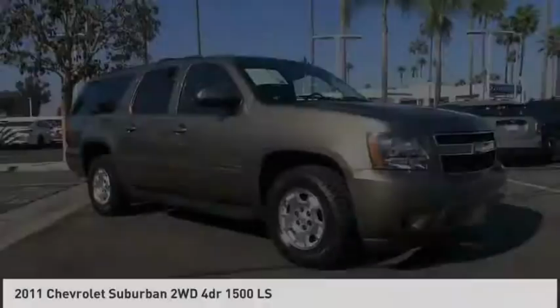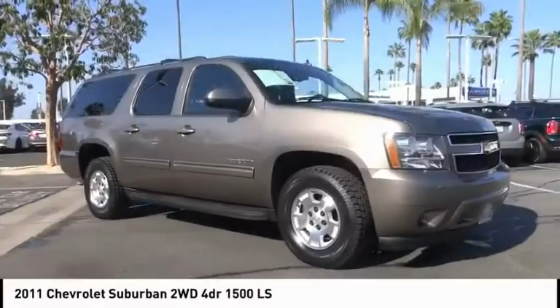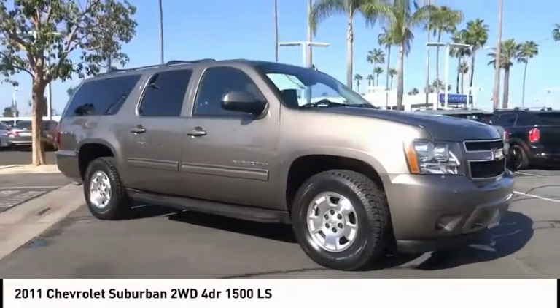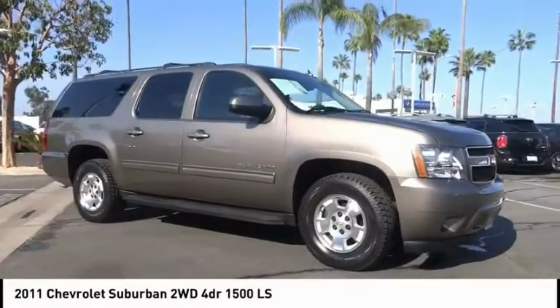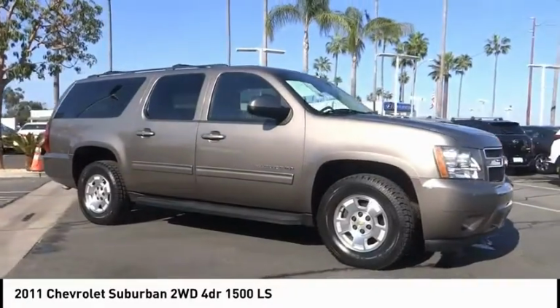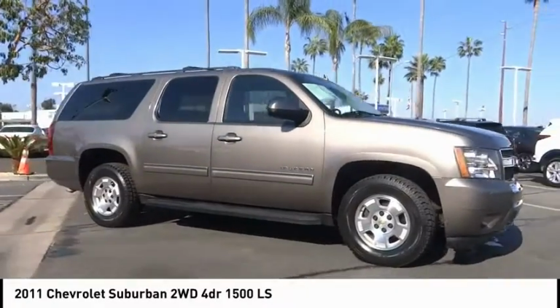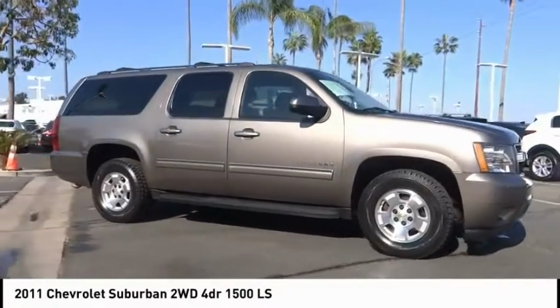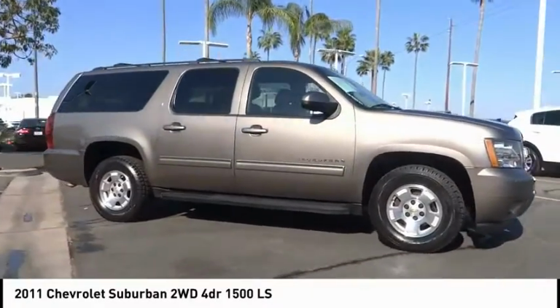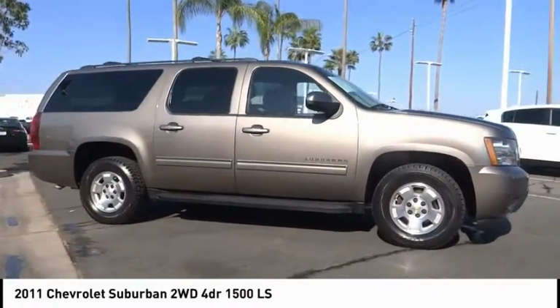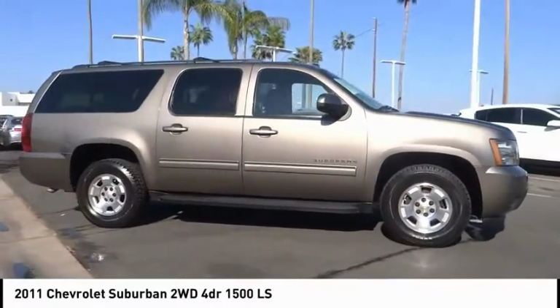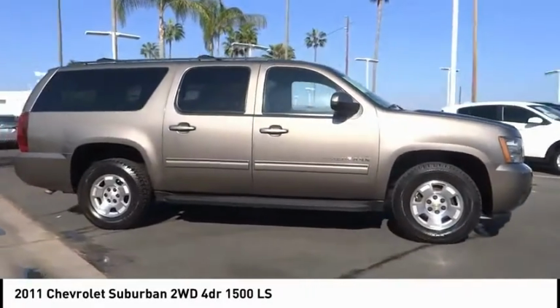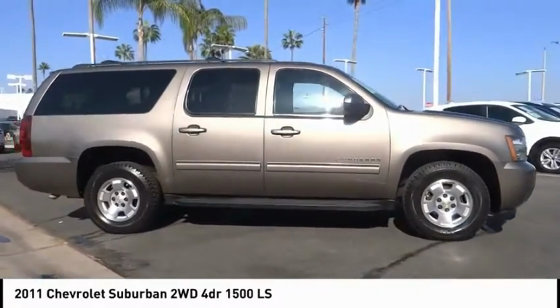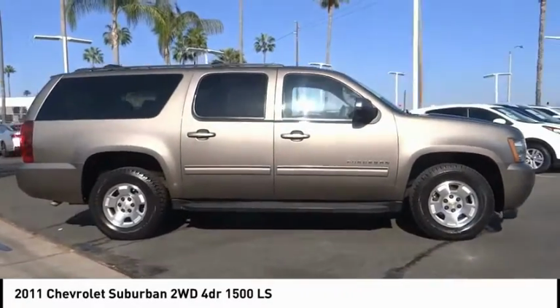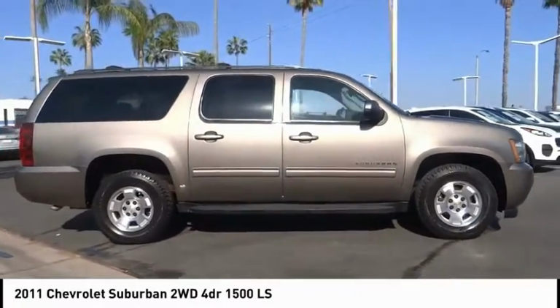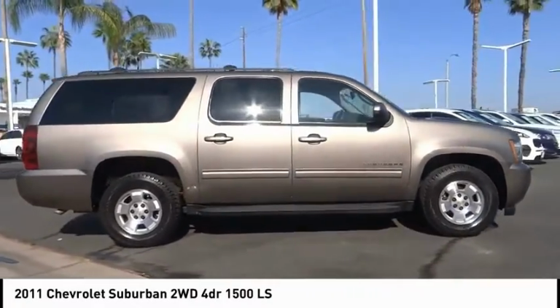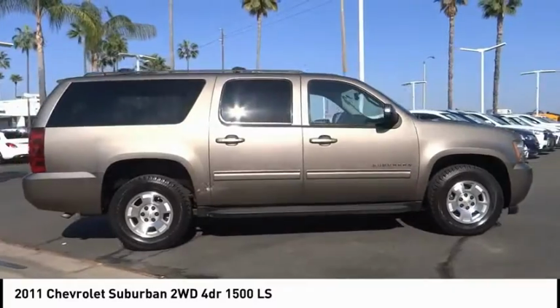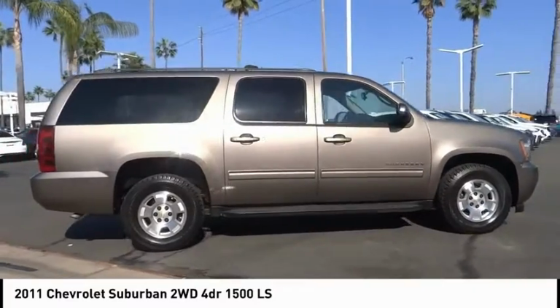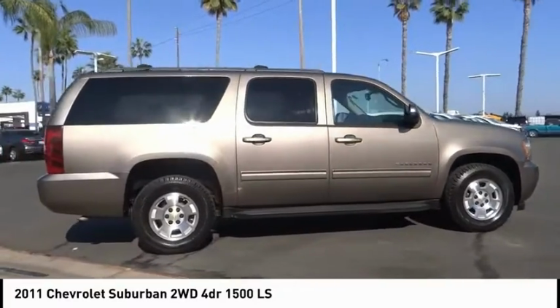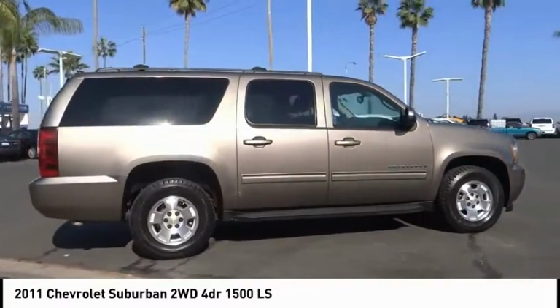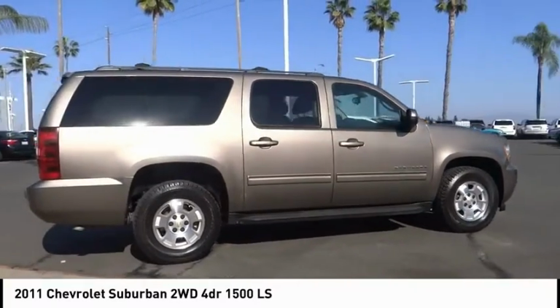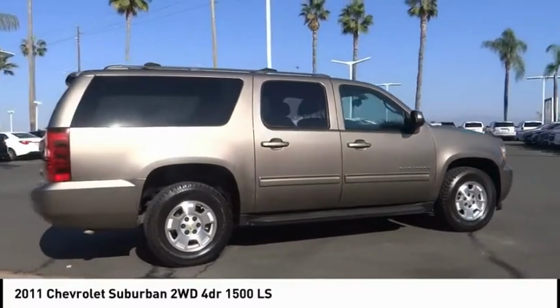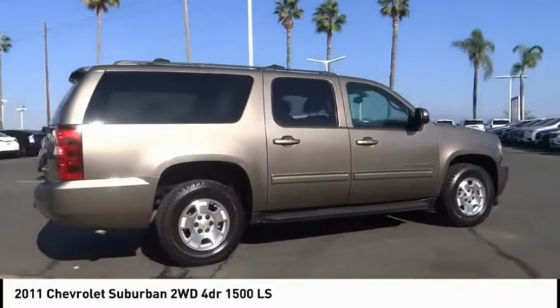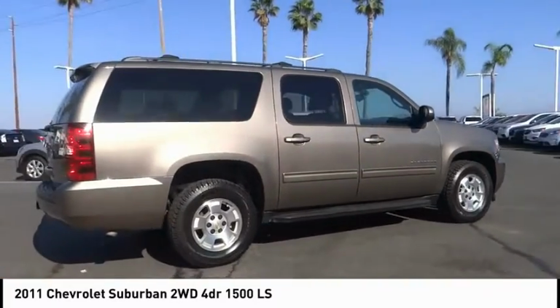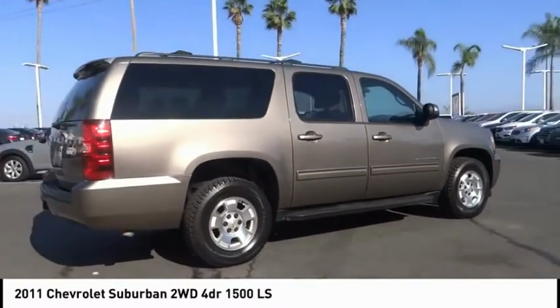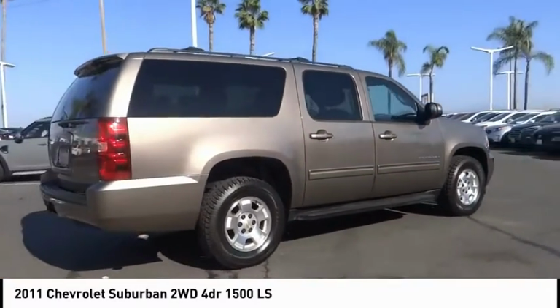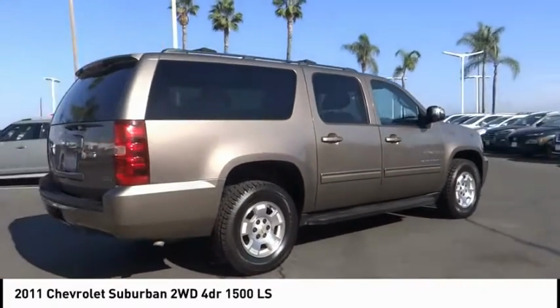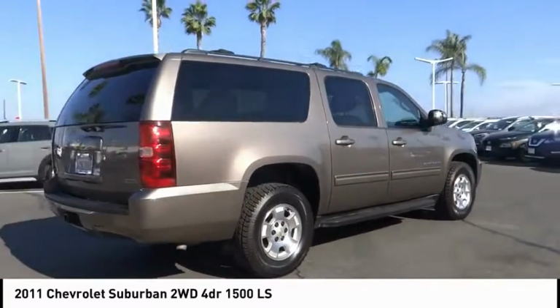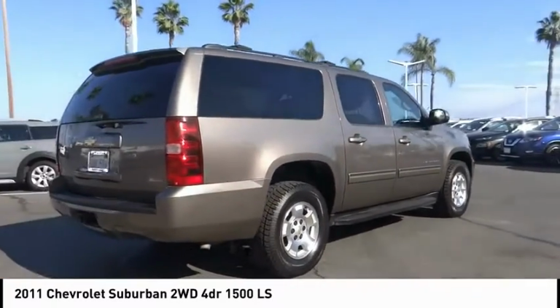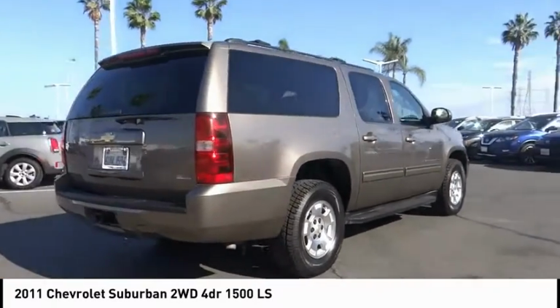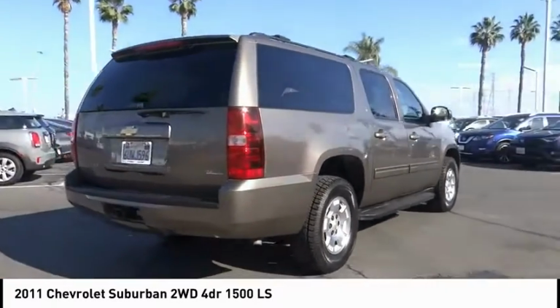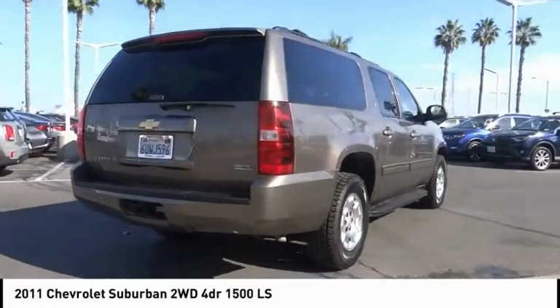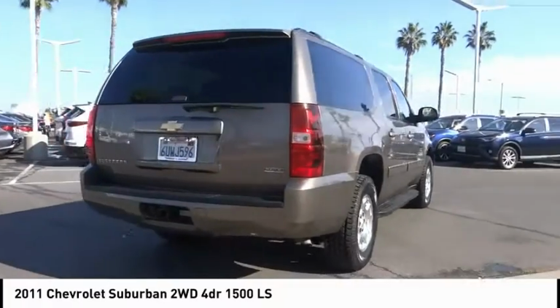You are going to love the 2011 Suburban. Suburban excels at towing heavy trailers, hauling loads of people and gear, and enduring hard use and rugged terrain.